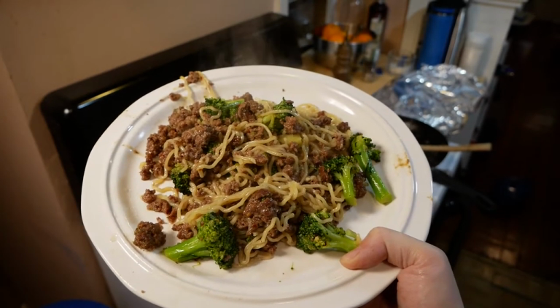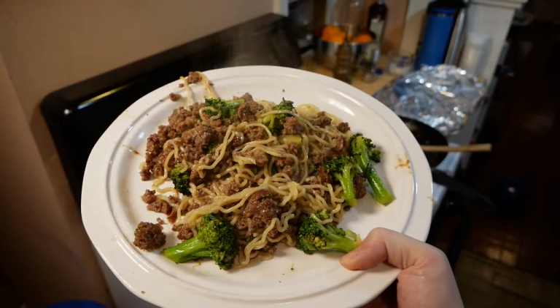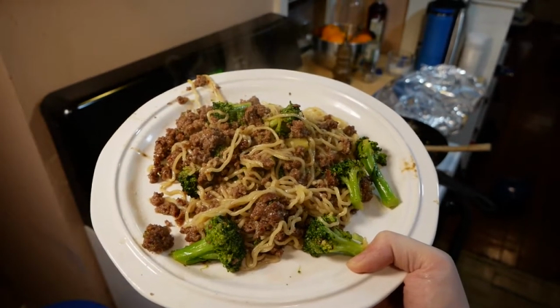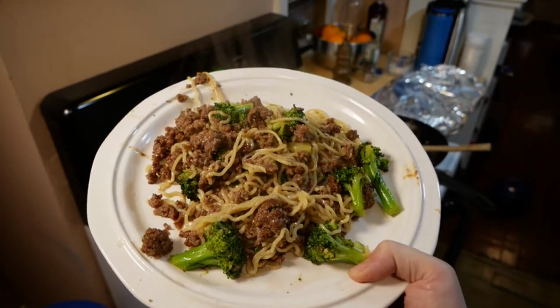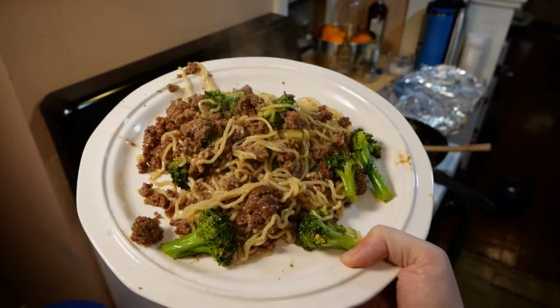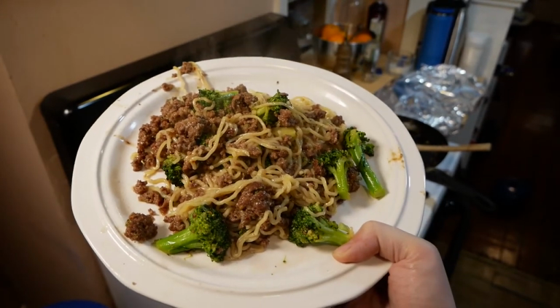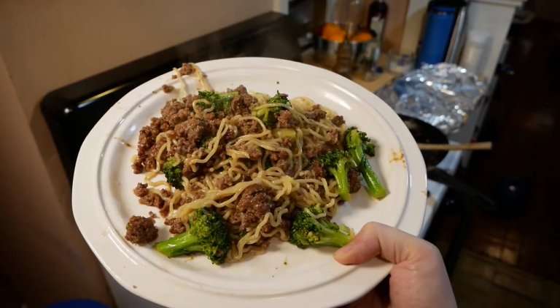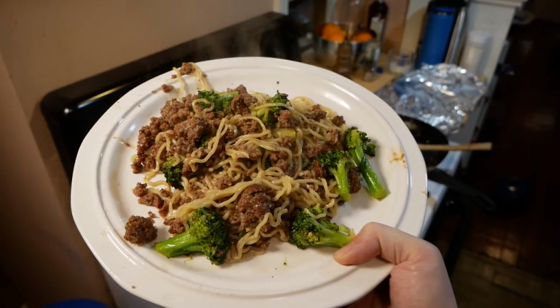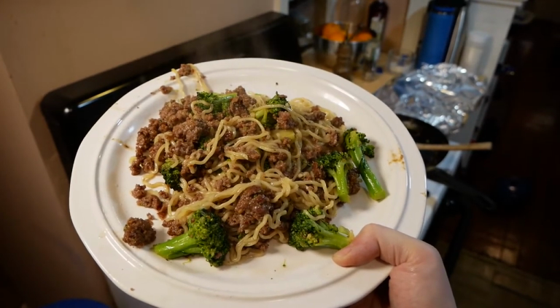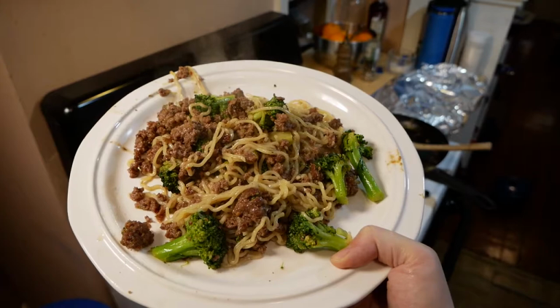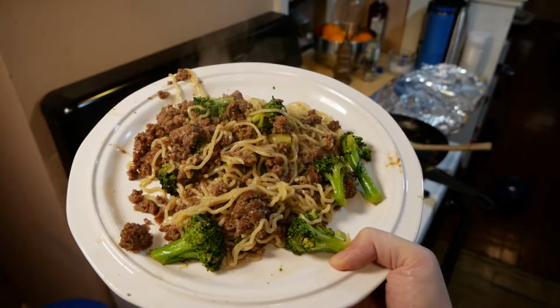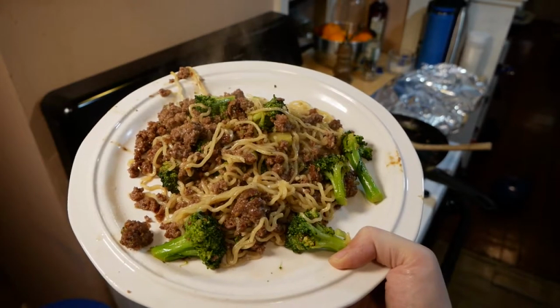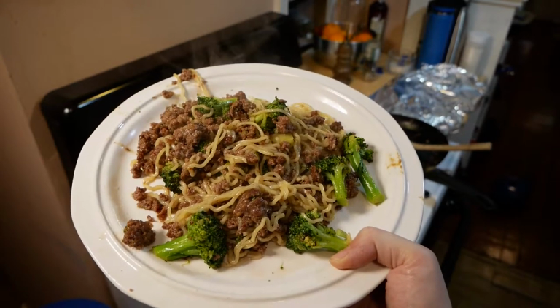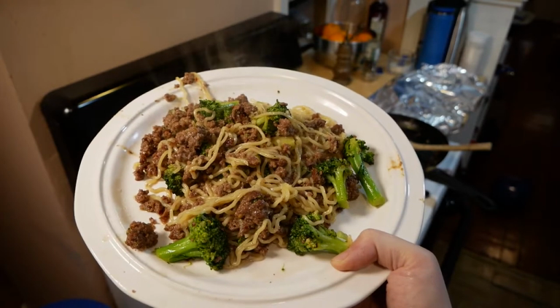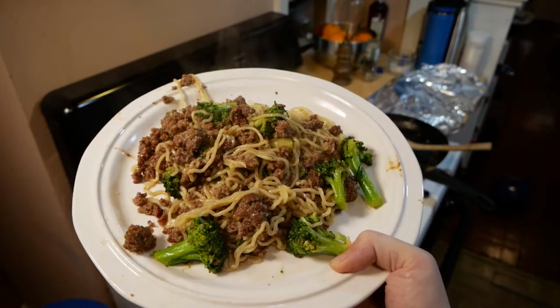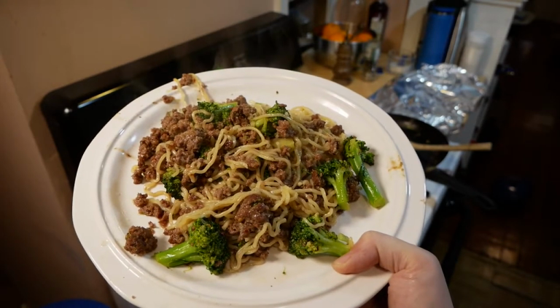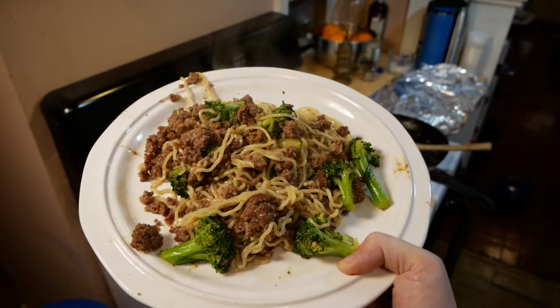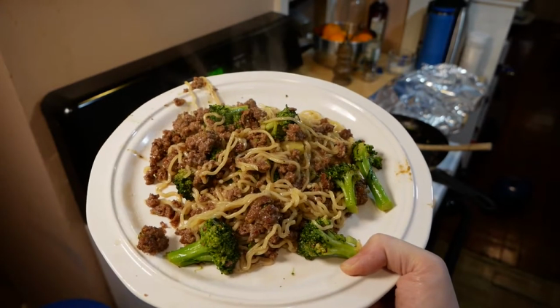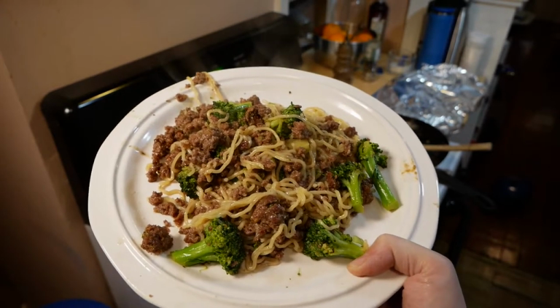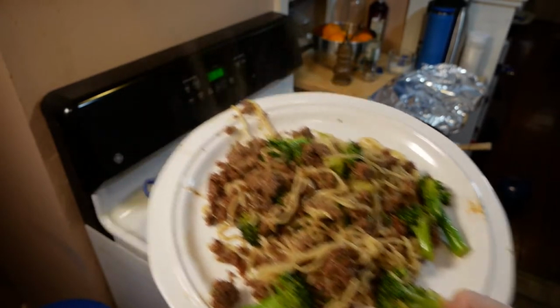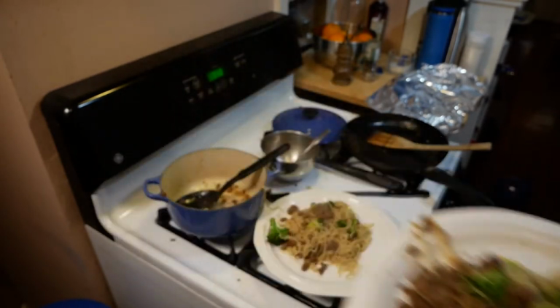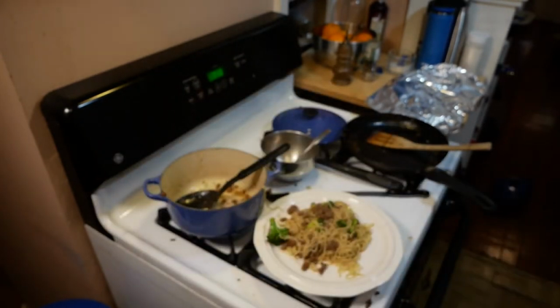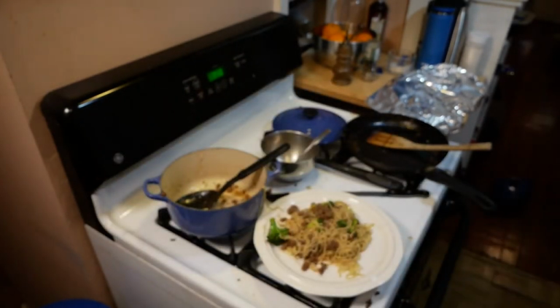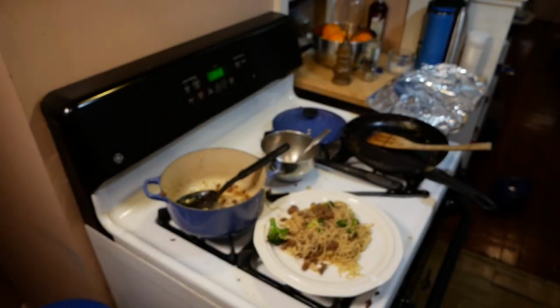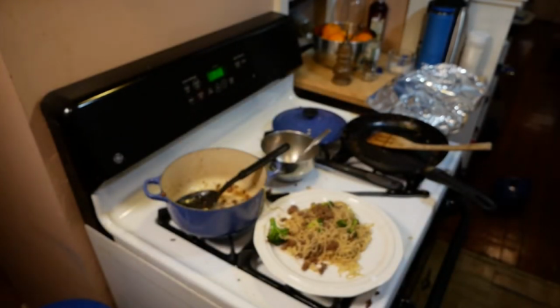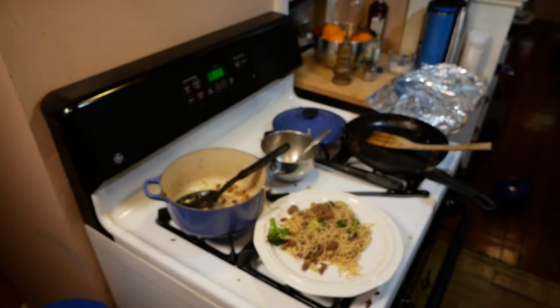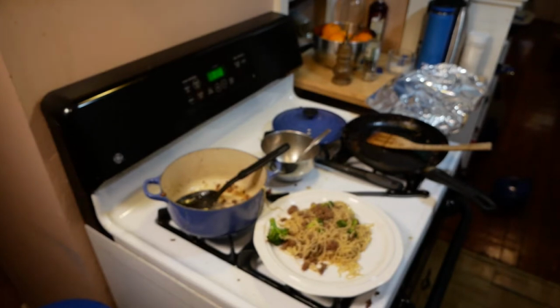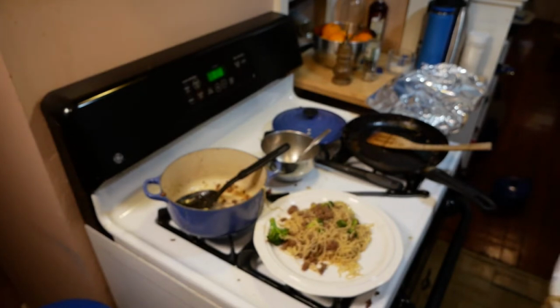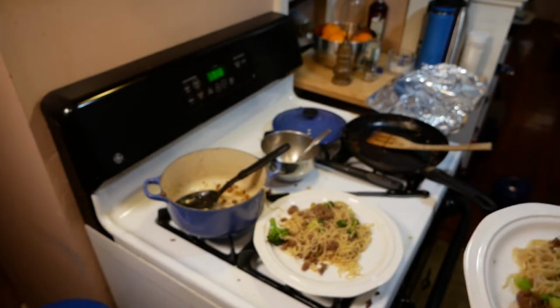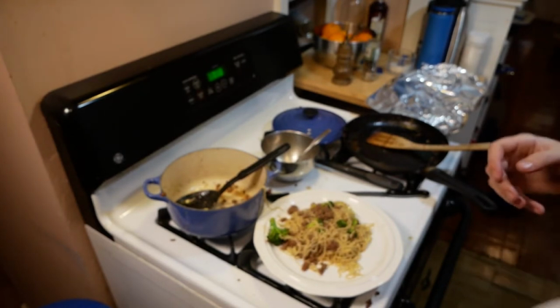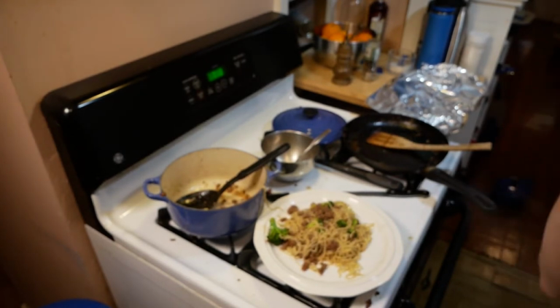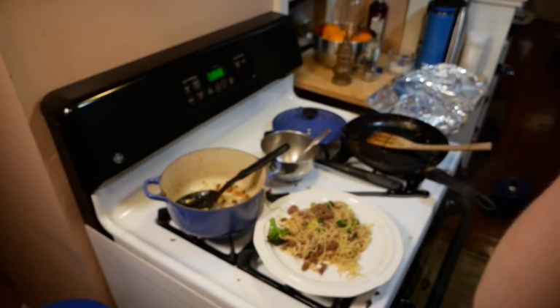It's definitely been my favorite meal from Blue Apron so far, and it's one of the easiest and fastest to cook. I was a big fan. That's the seventh meal I've cooked from Blue Apron.